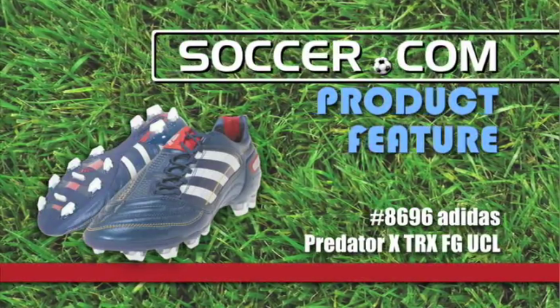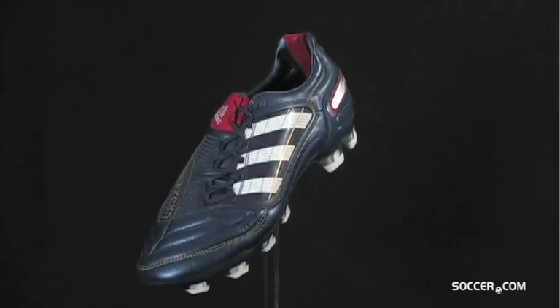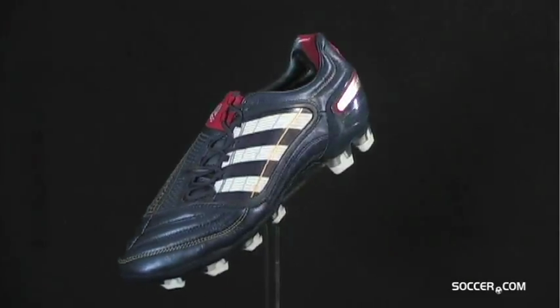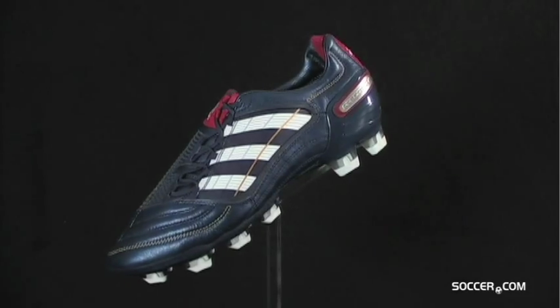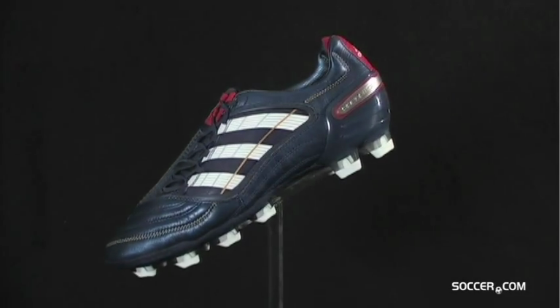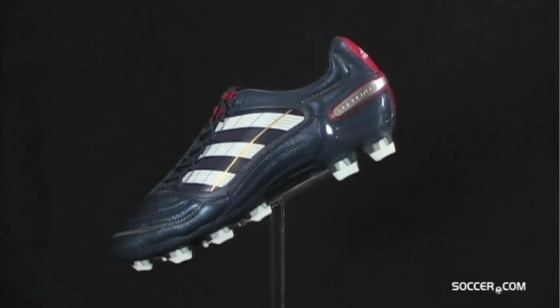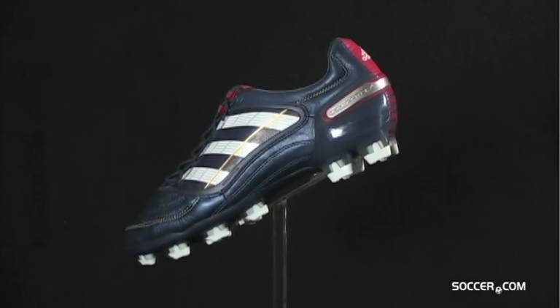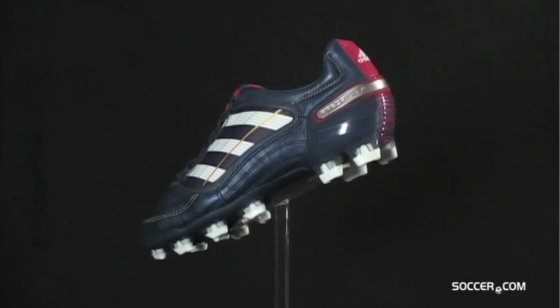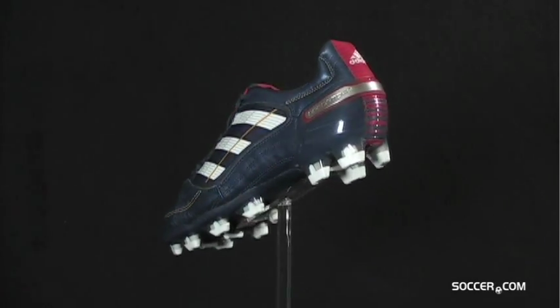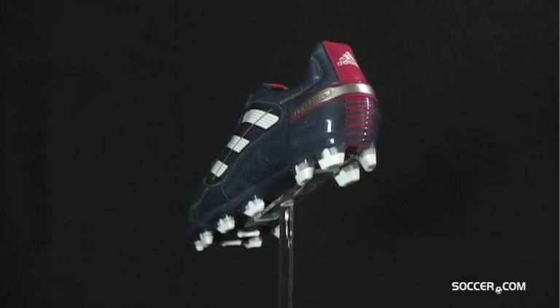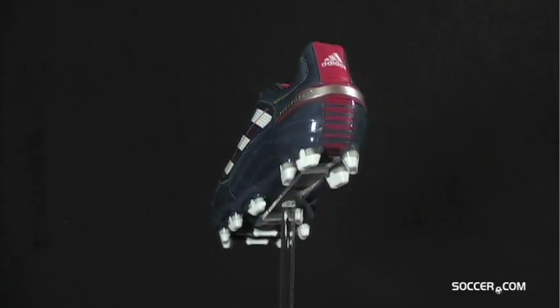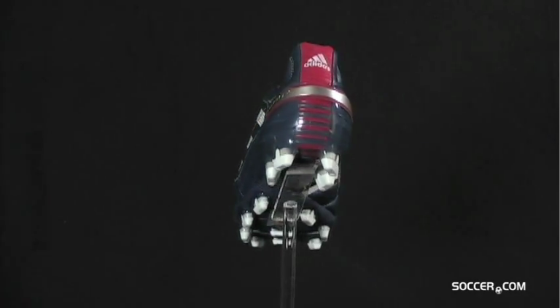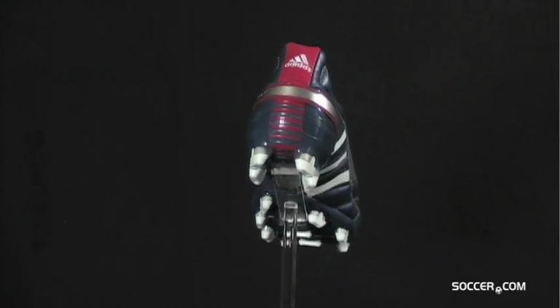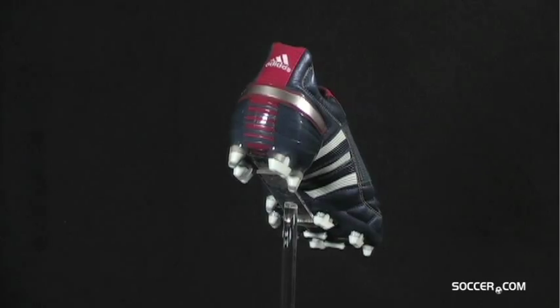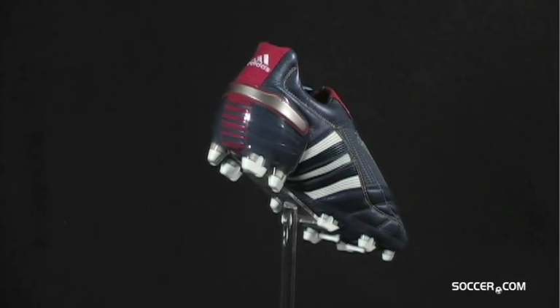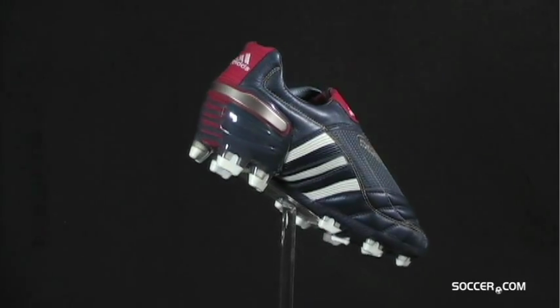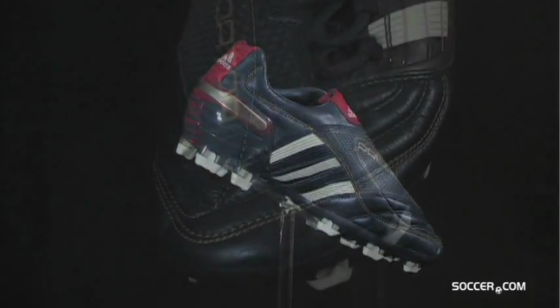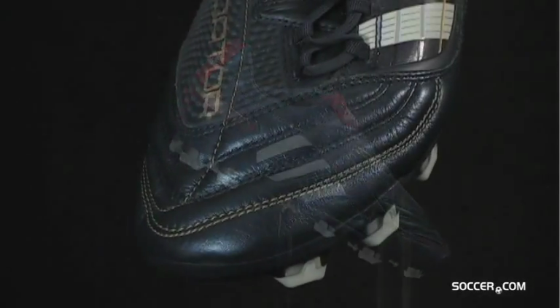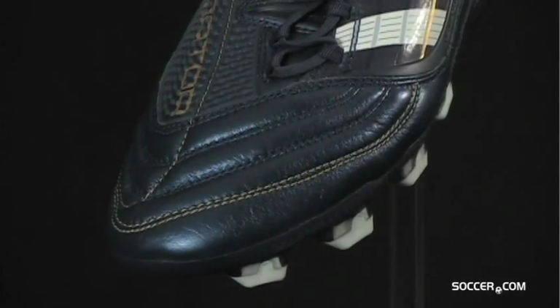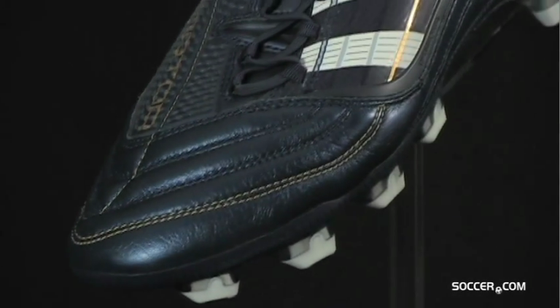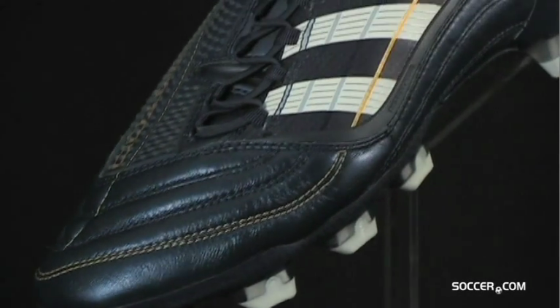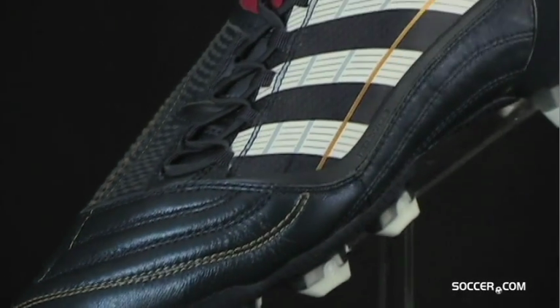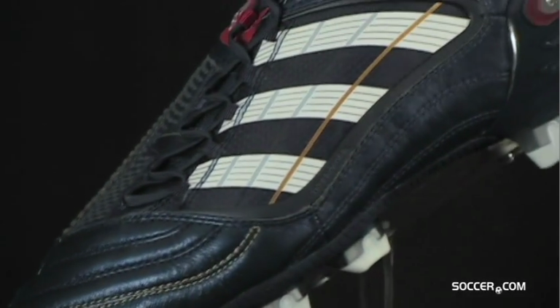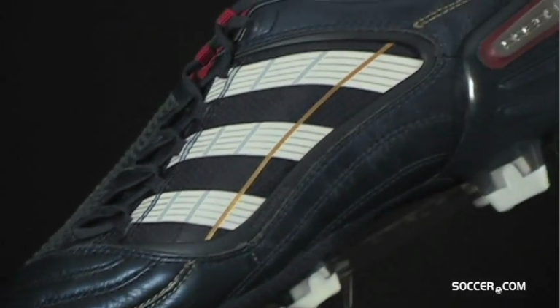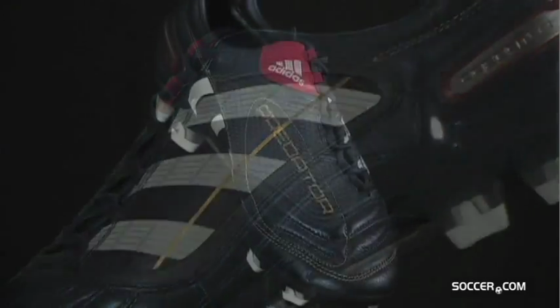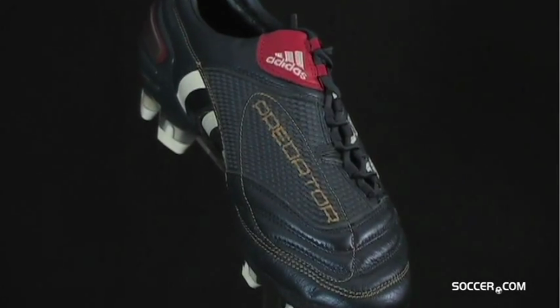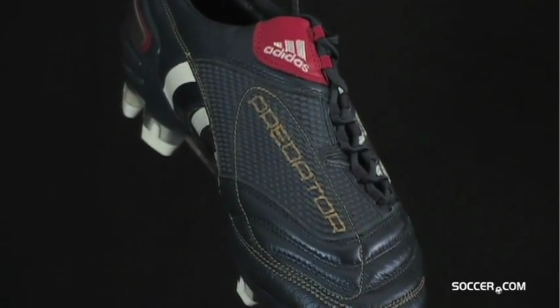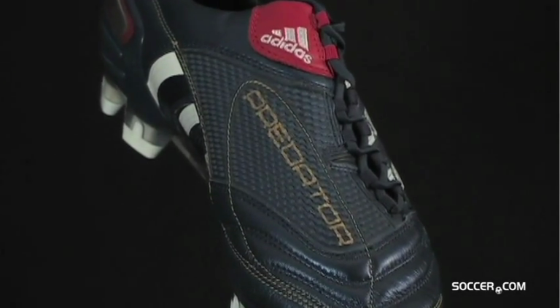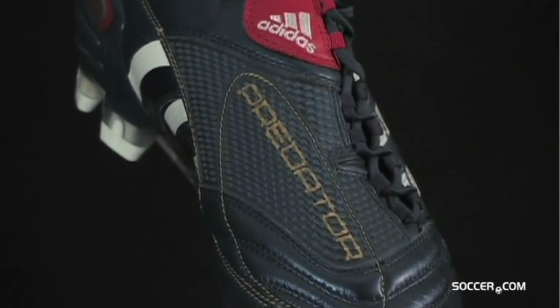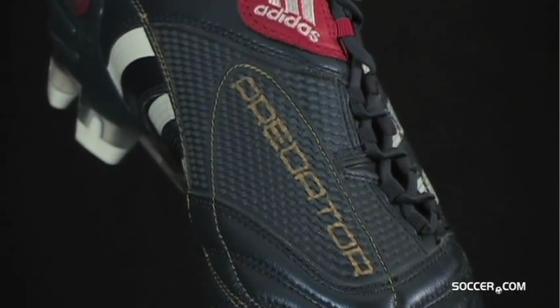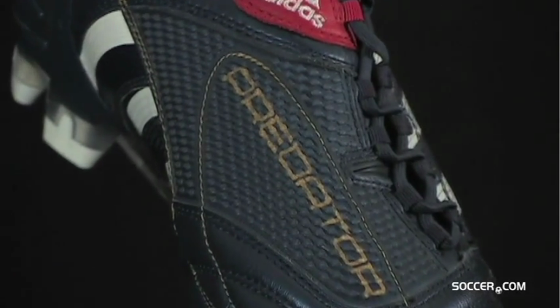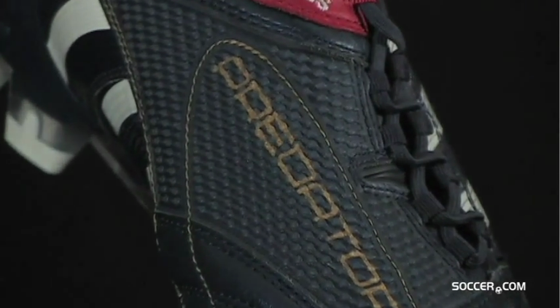This is the 10th edition of the world's most popular boot and it now has a special Champions League design. The Adidas Predator X UCL has a Taurus leather upper with a more abrasive Predator element for extreme swerve and accuracy.